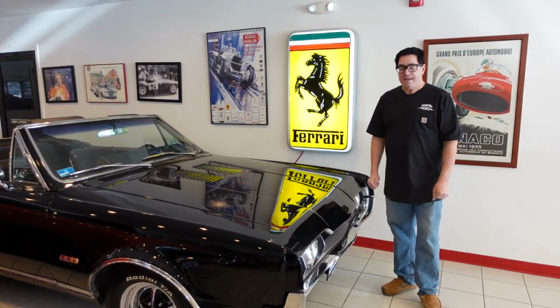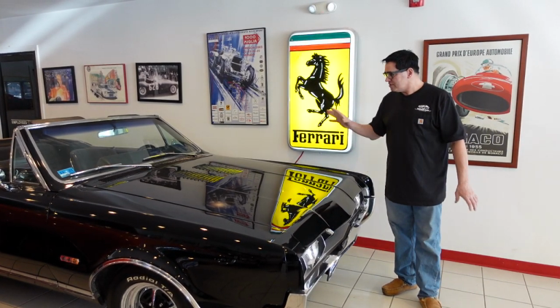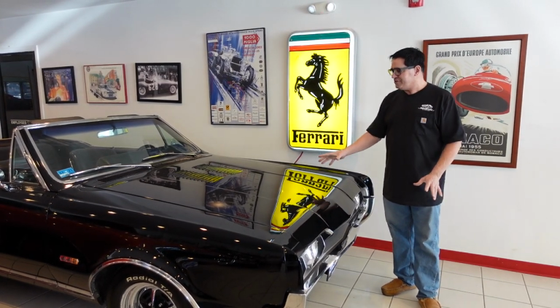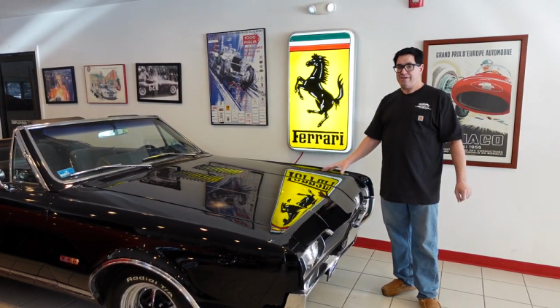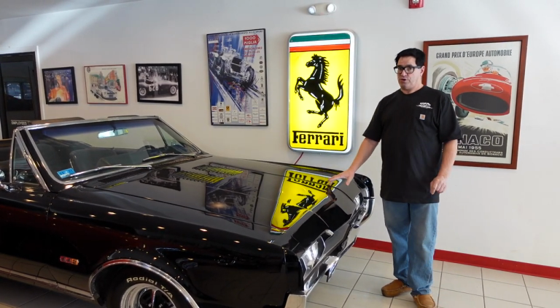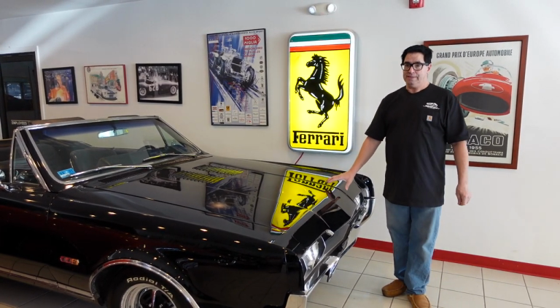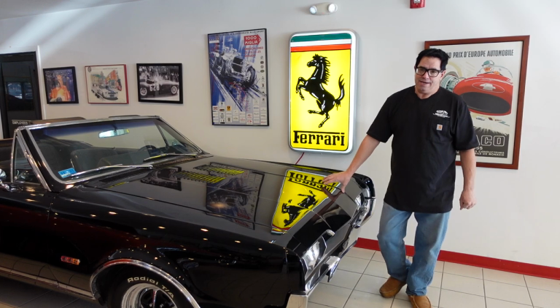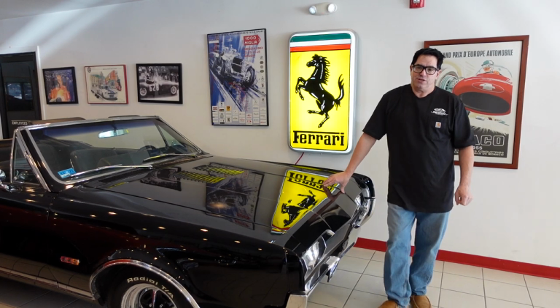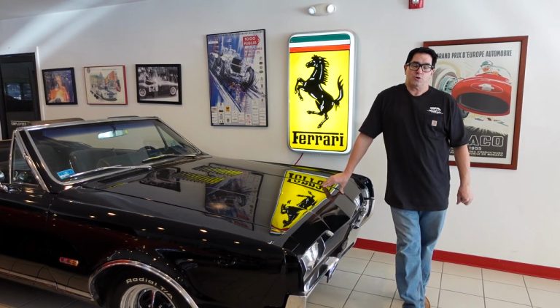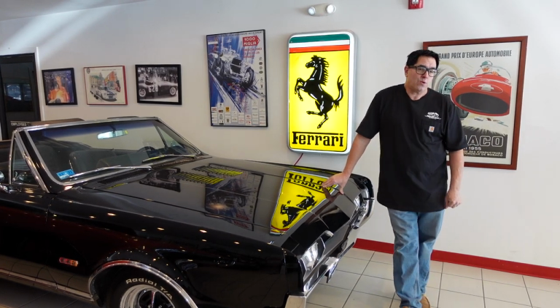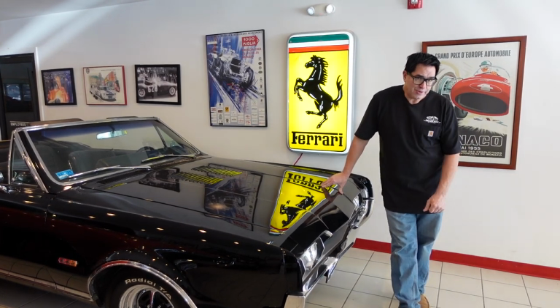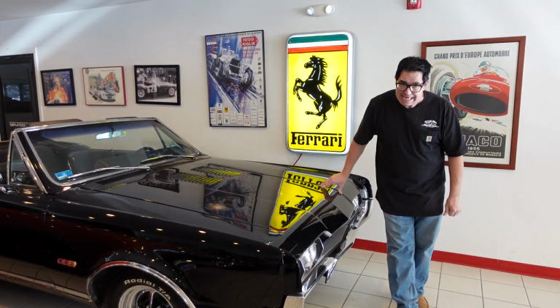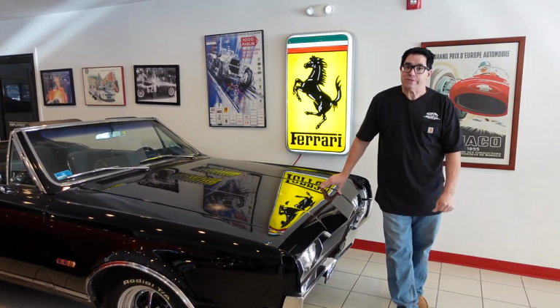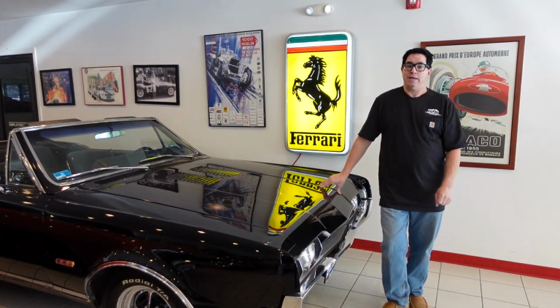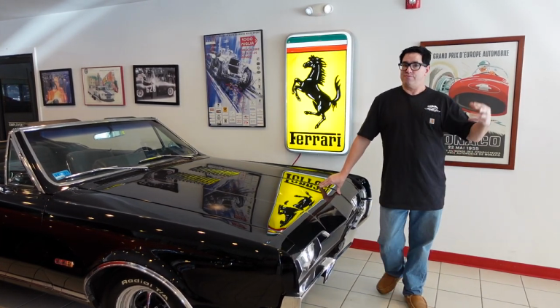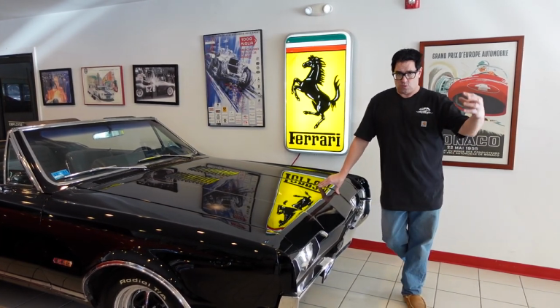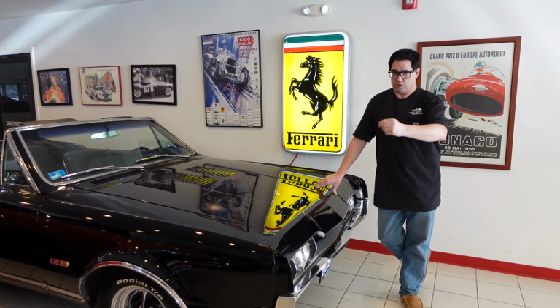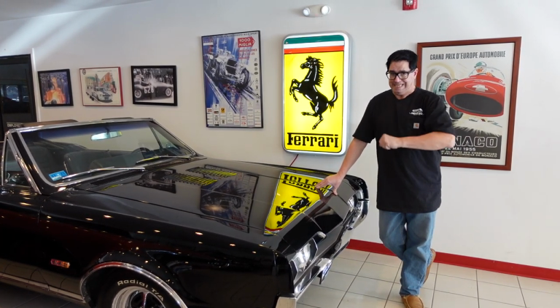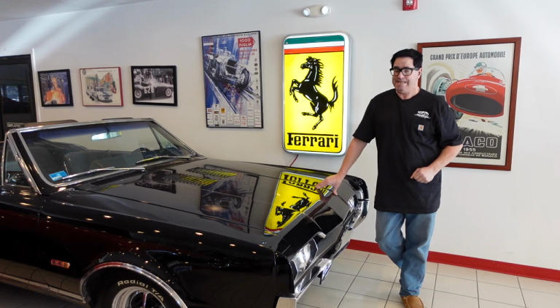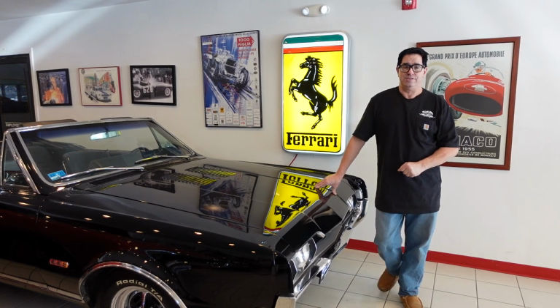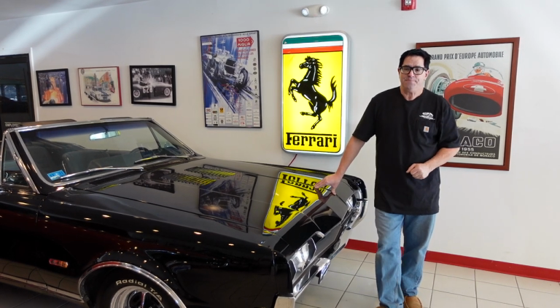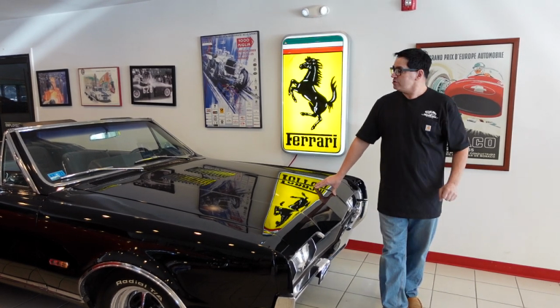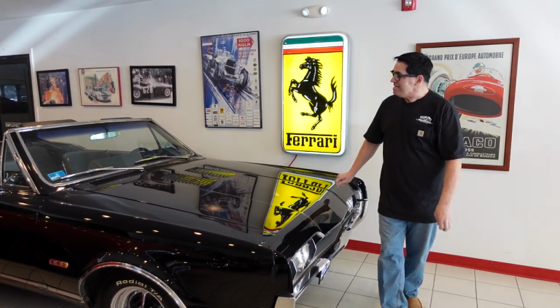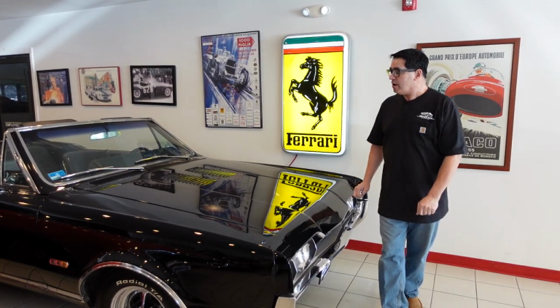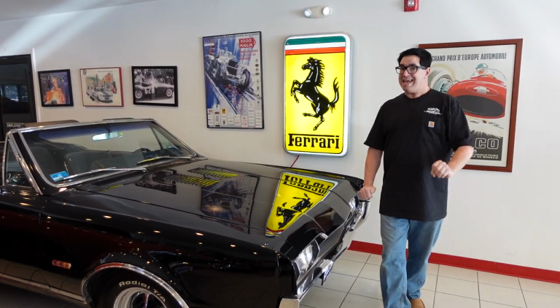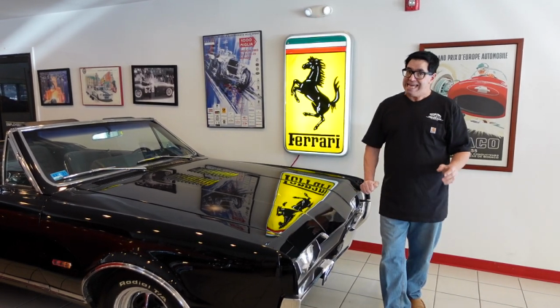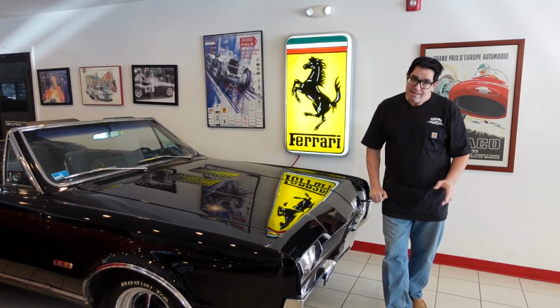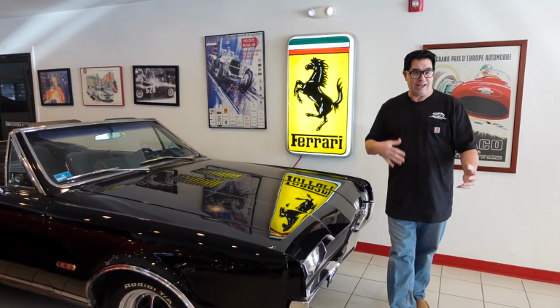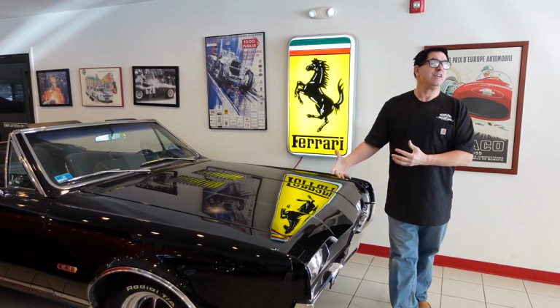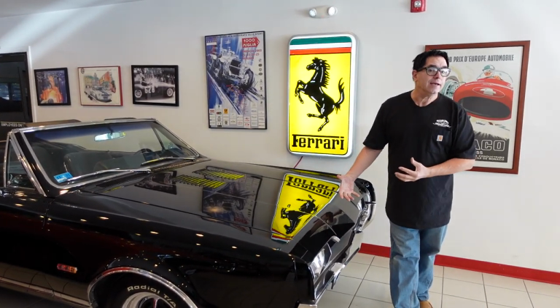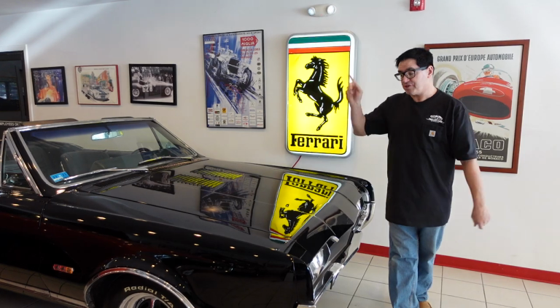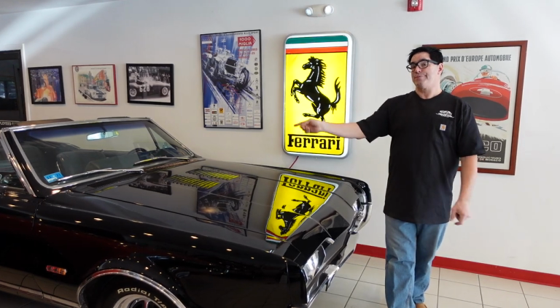This is a 1967 convertible, and of the total 24,829 442s built in 1967, just 3,080 — or like 1 in 9 — was a convertible.